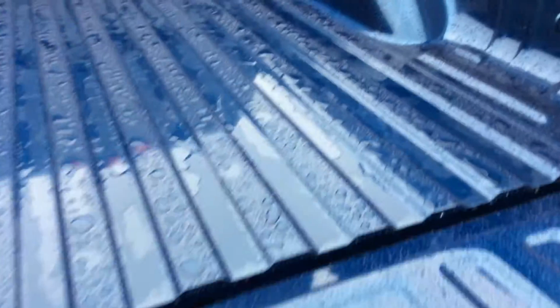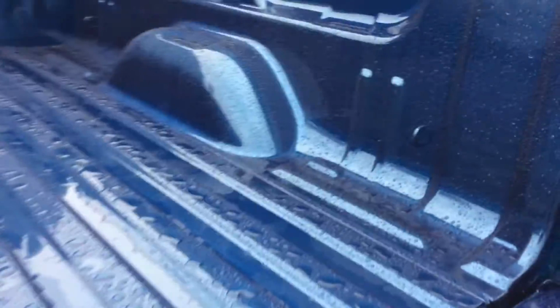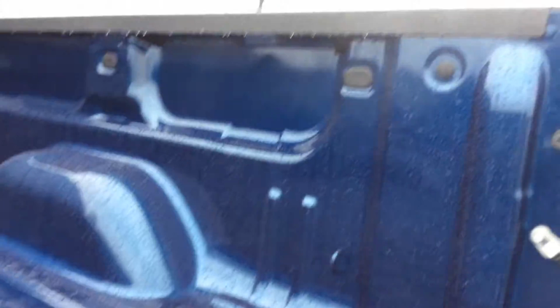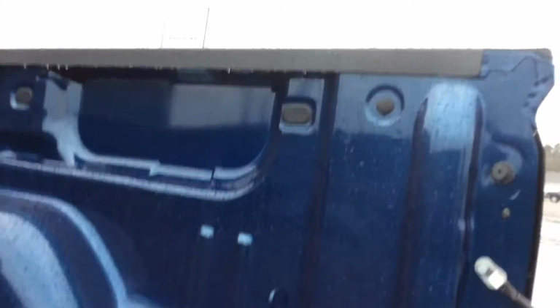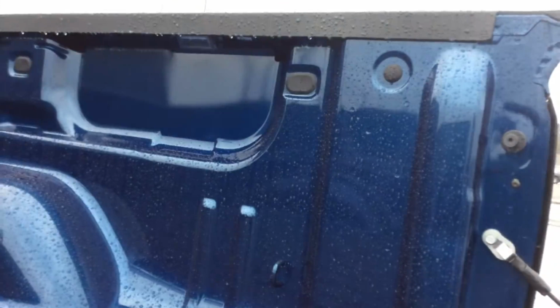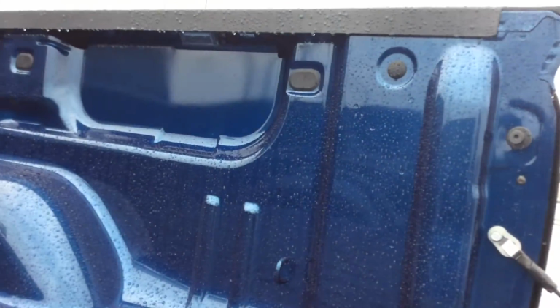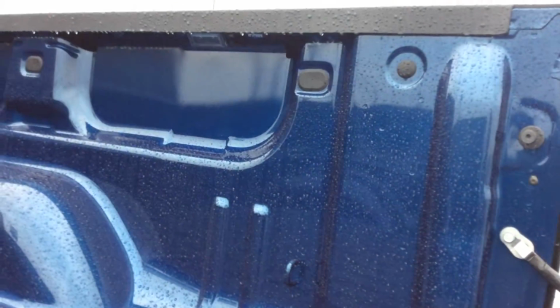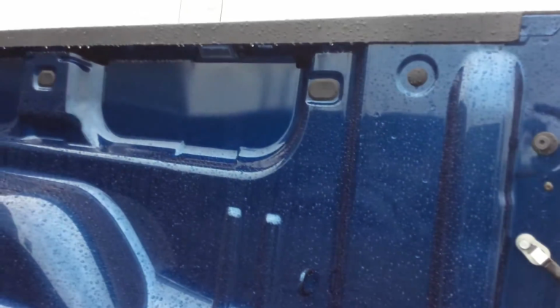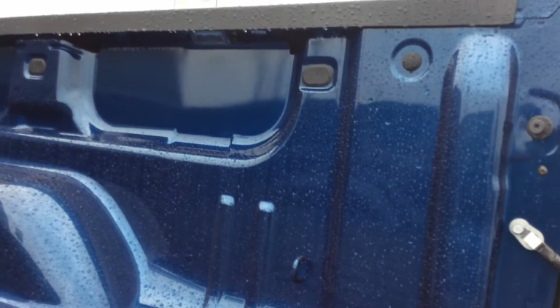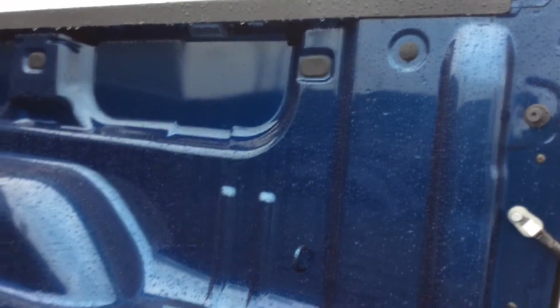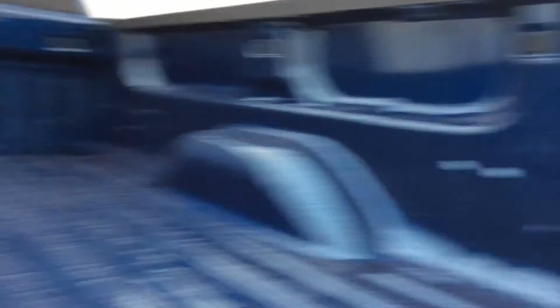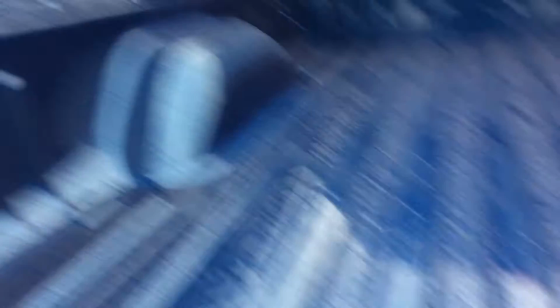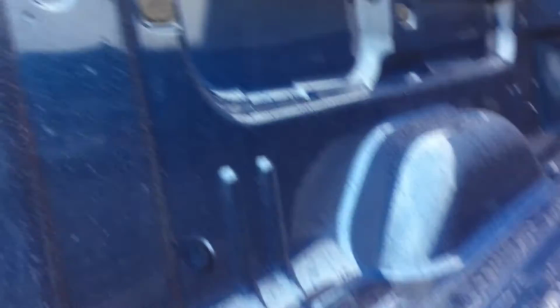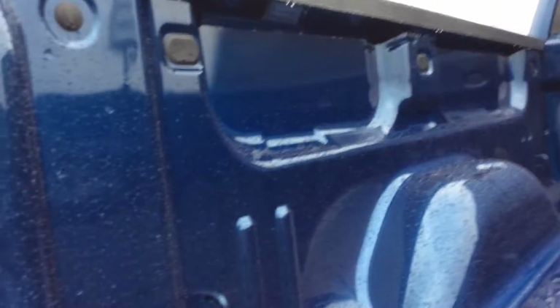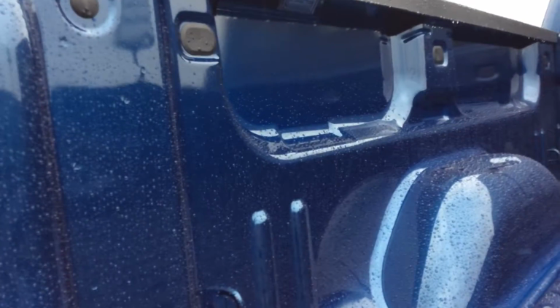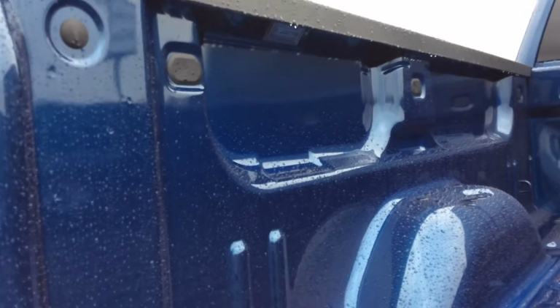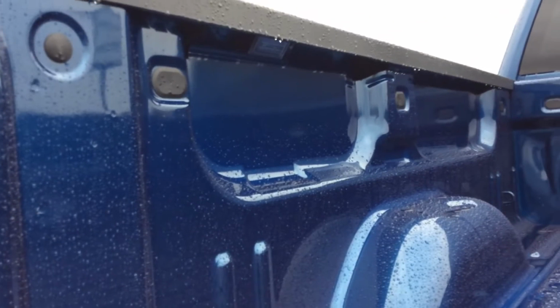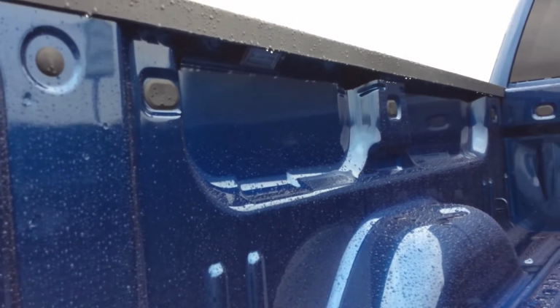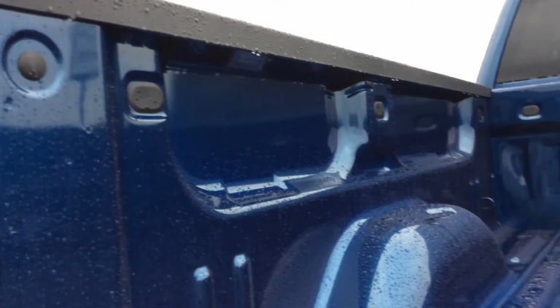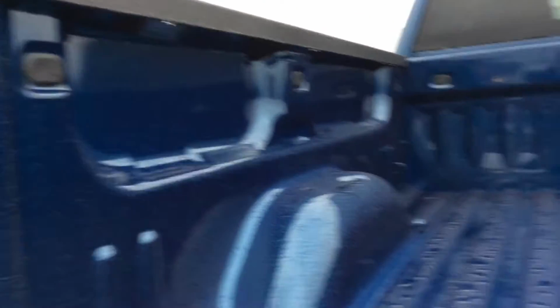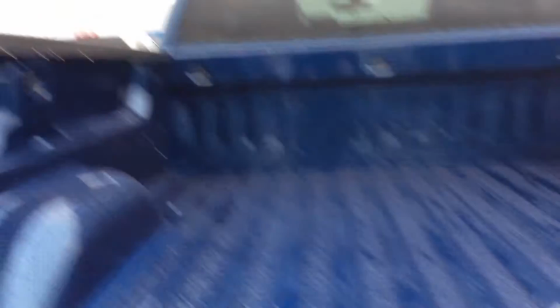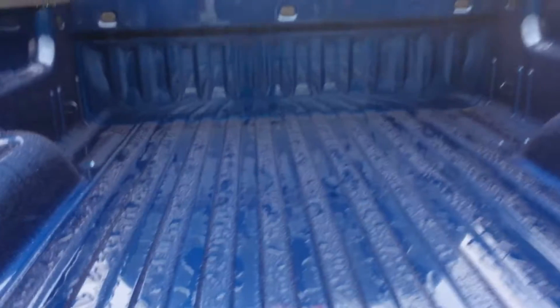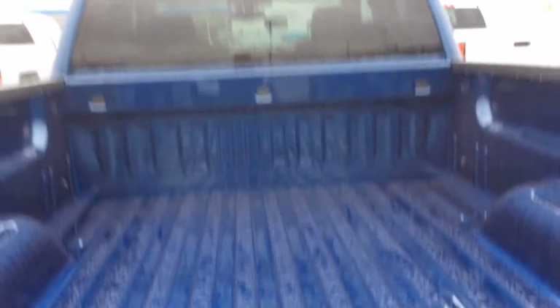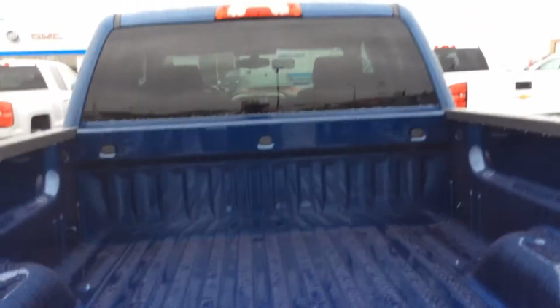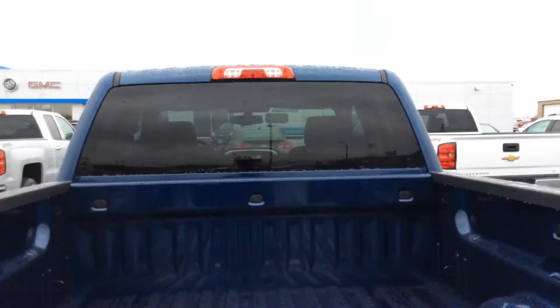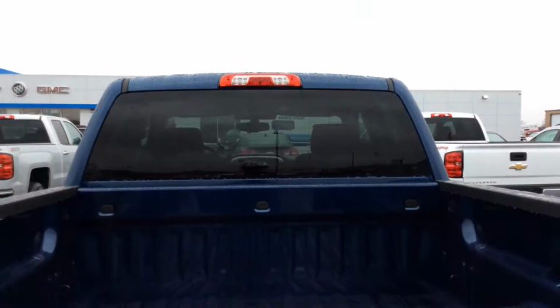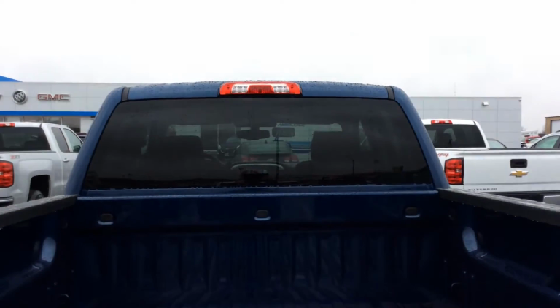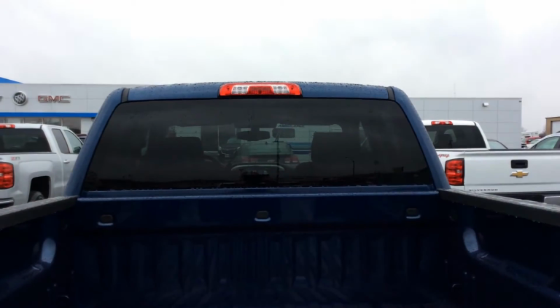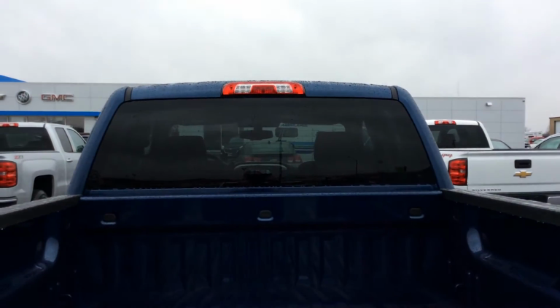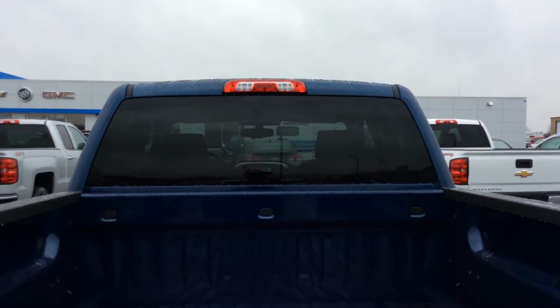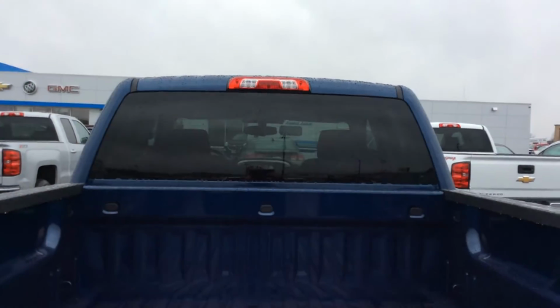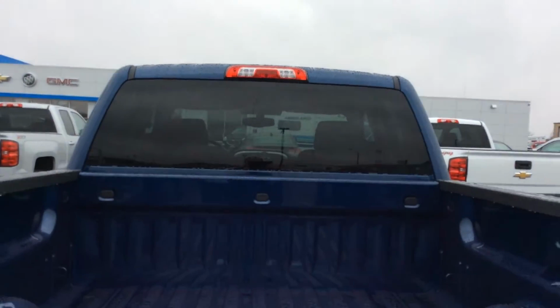In the bed of this truck, there are some LED lights on the side. So if you have a tonneau cover, it does illuminate underneath the tonneau cover. And then of course, you got the original bed light up top there.